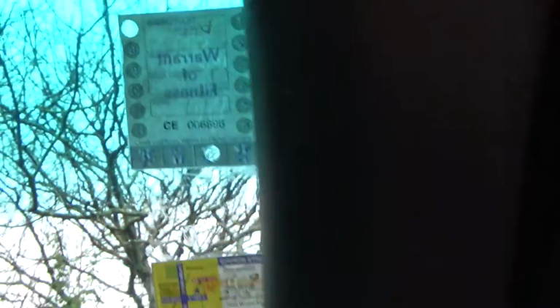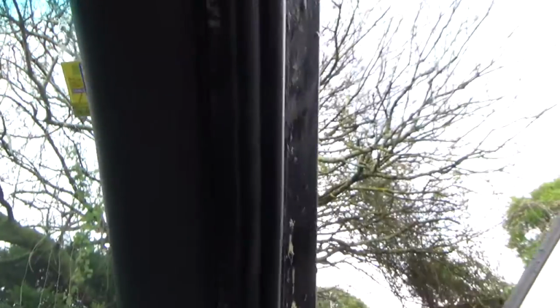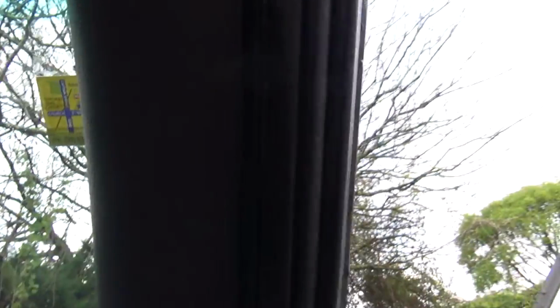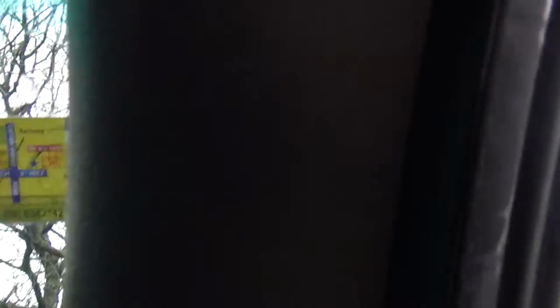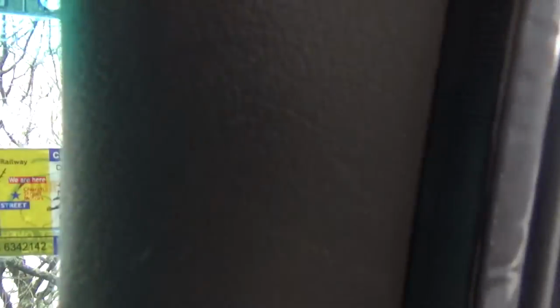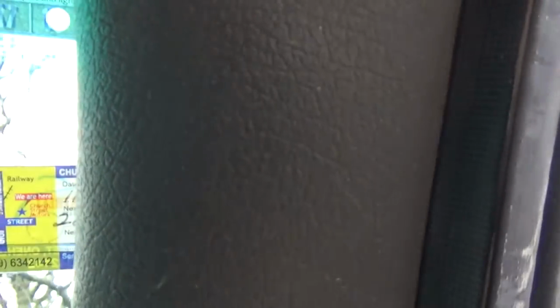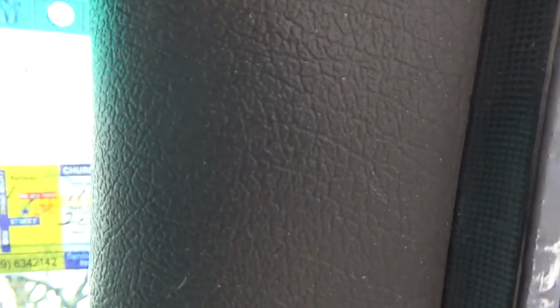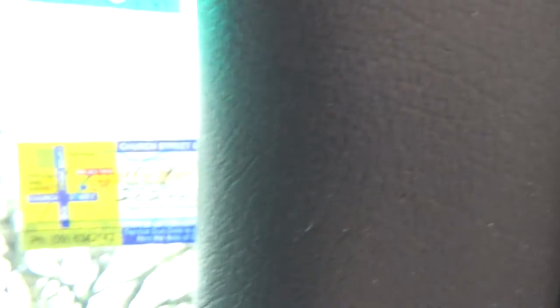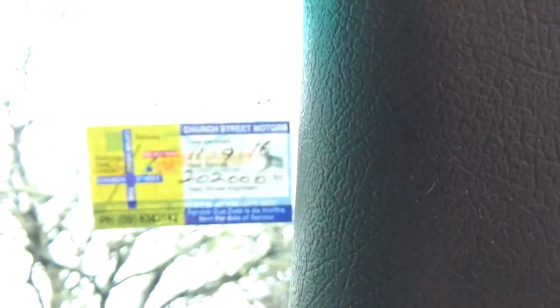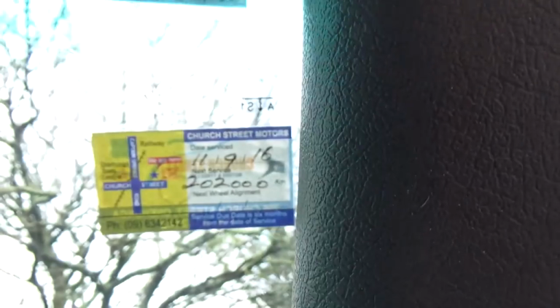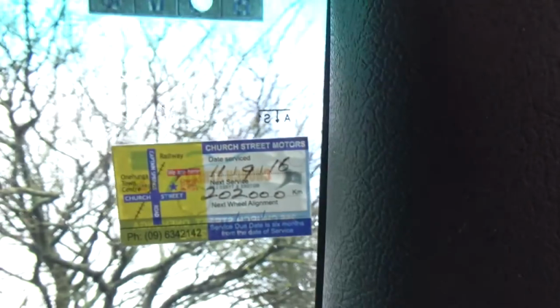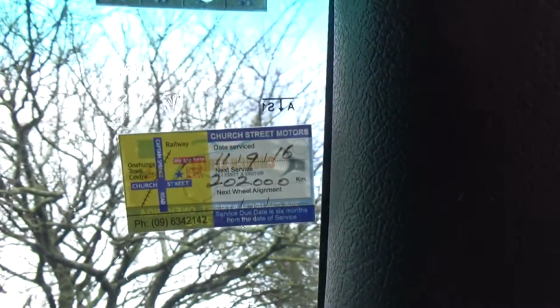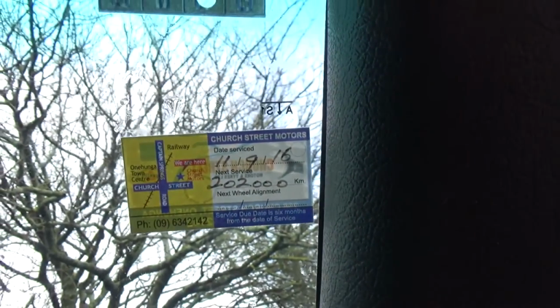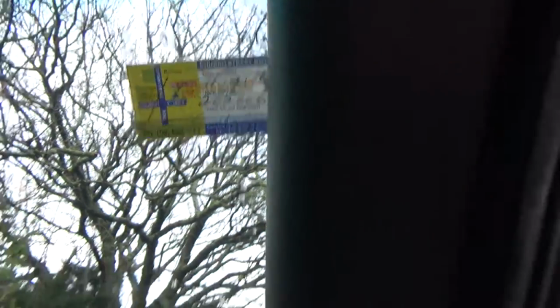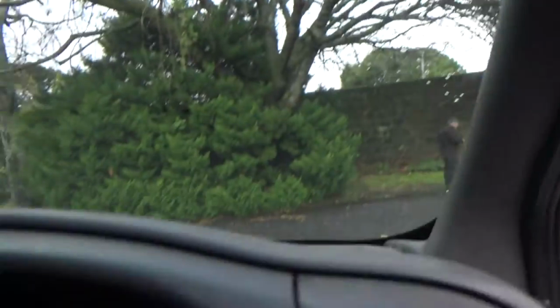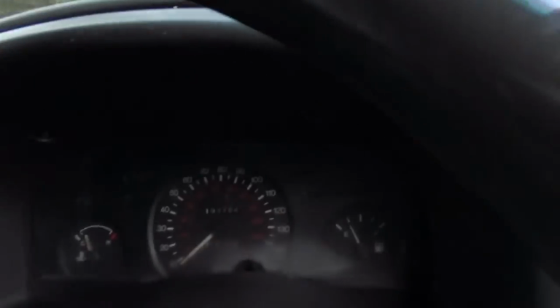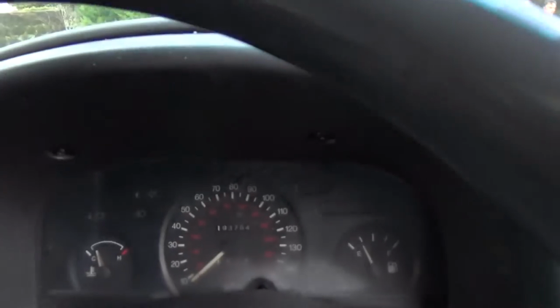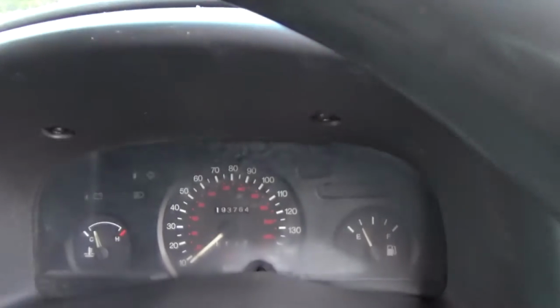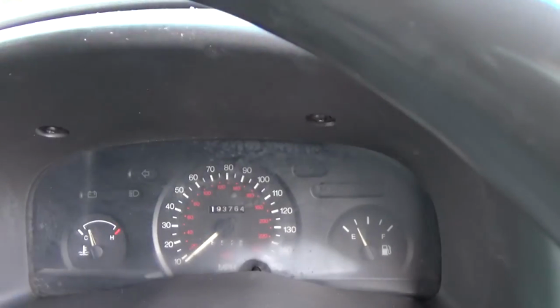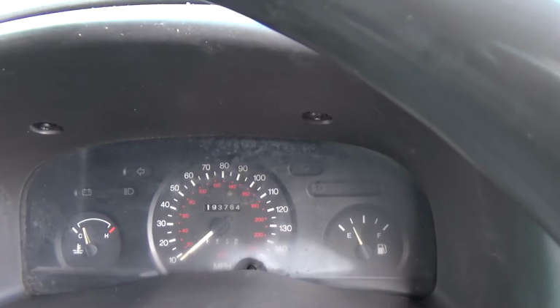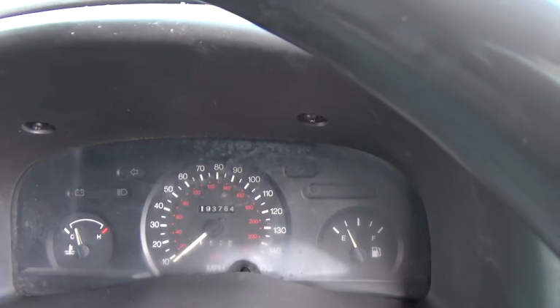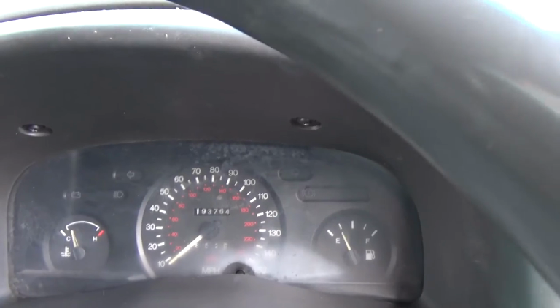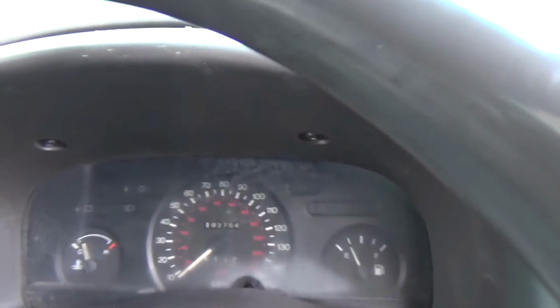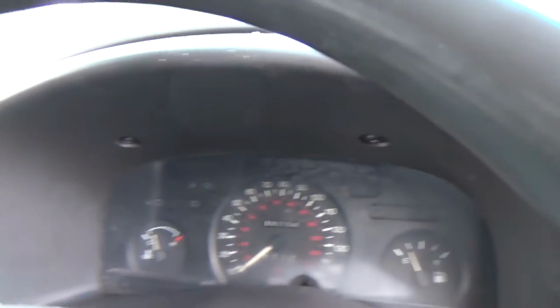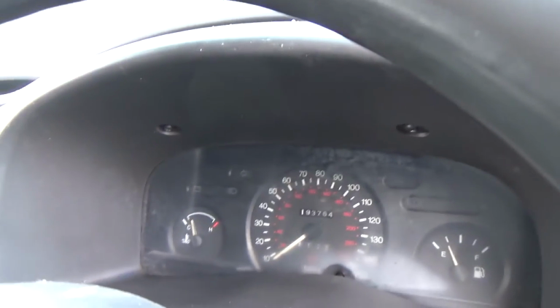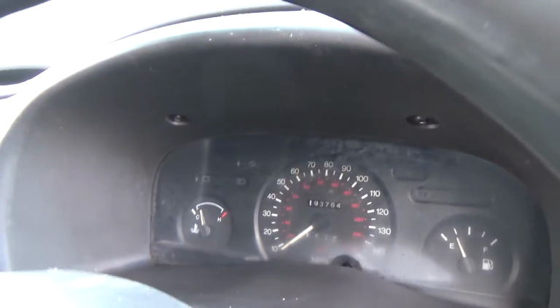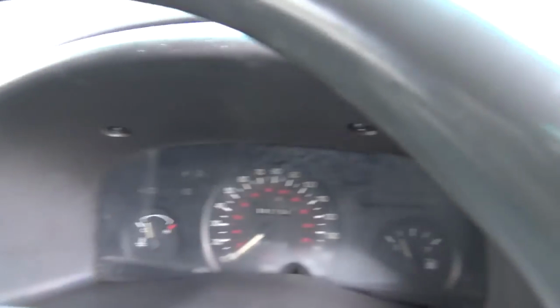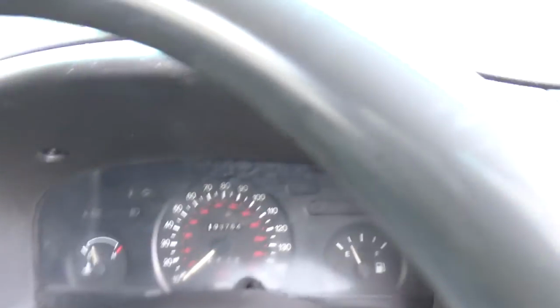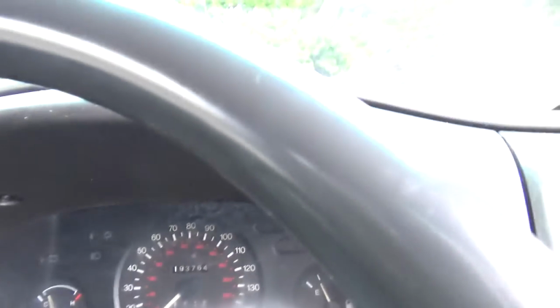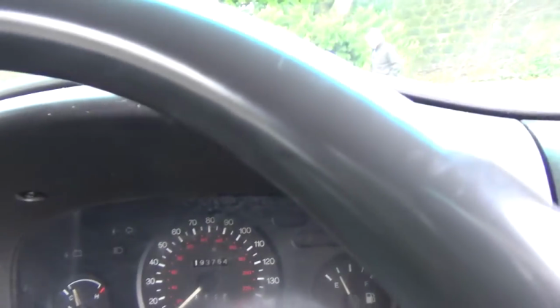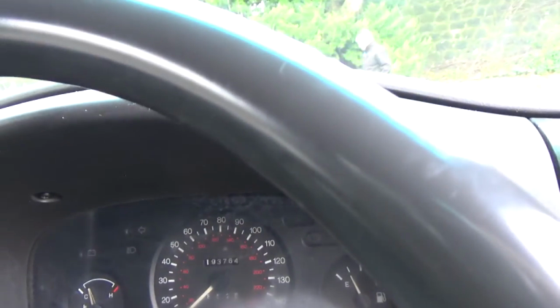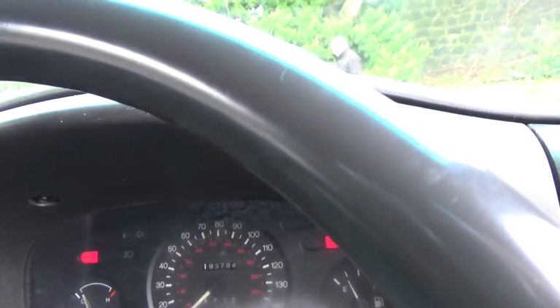It has a warrant through till the seventh month 2016. Looks like service is due at 202,000 k's and it's currently only traveled 193,000.